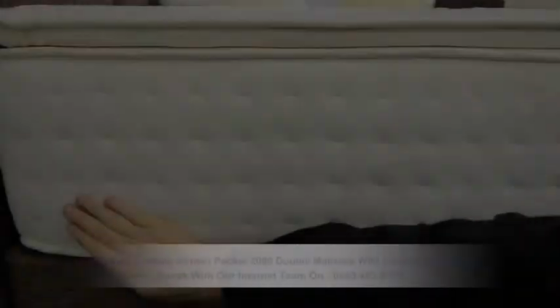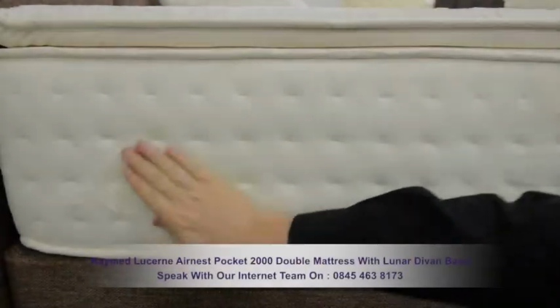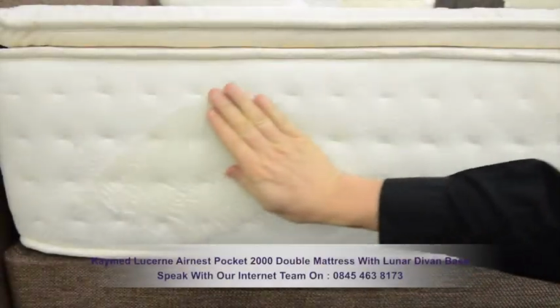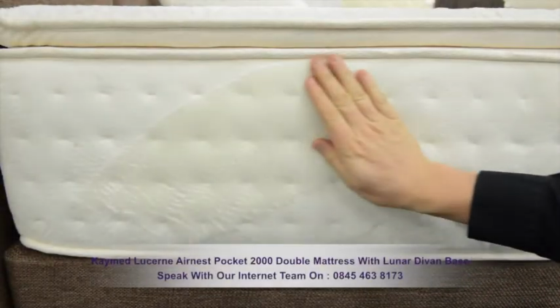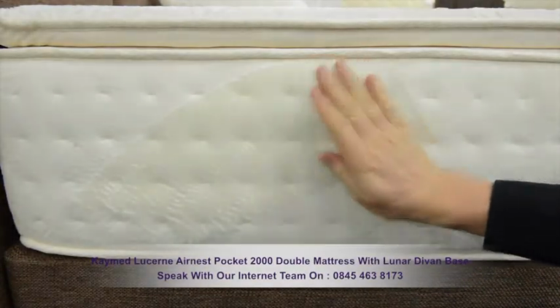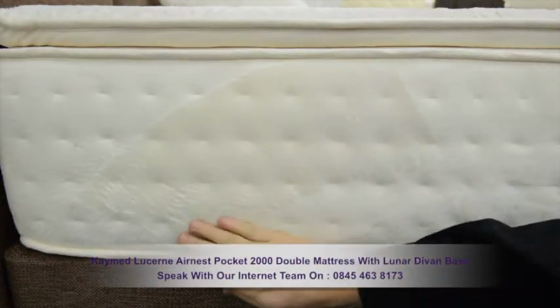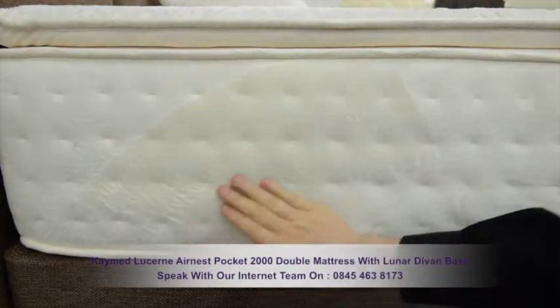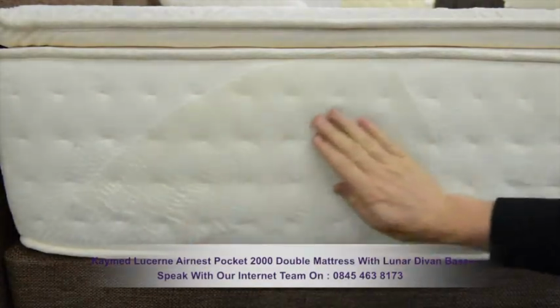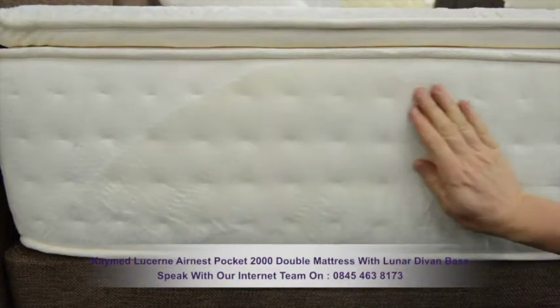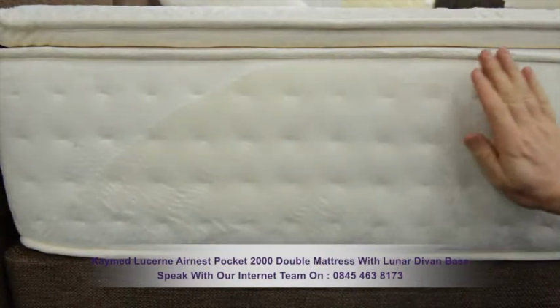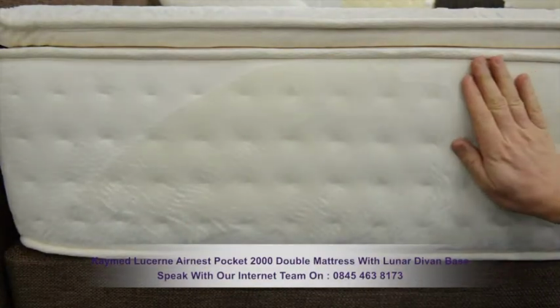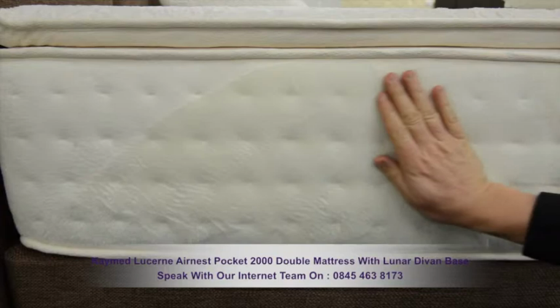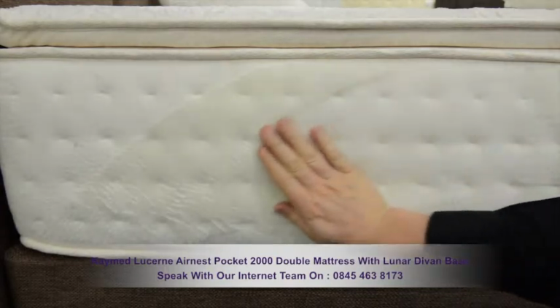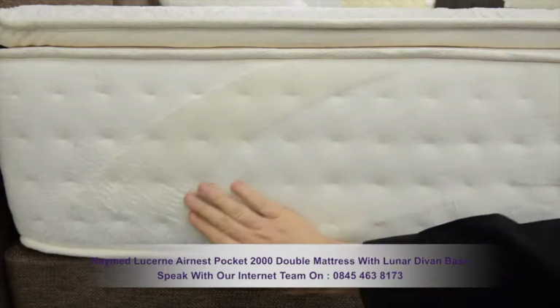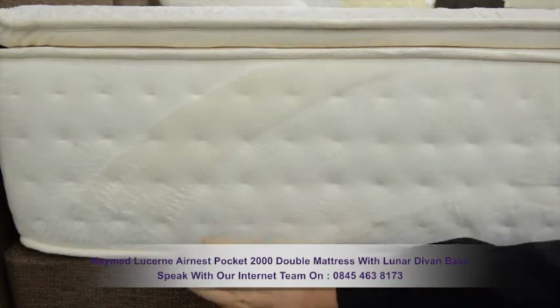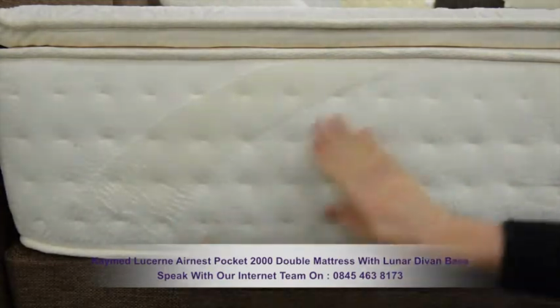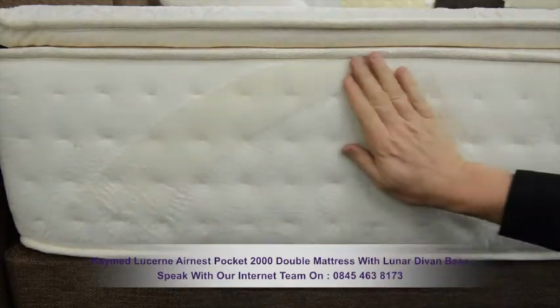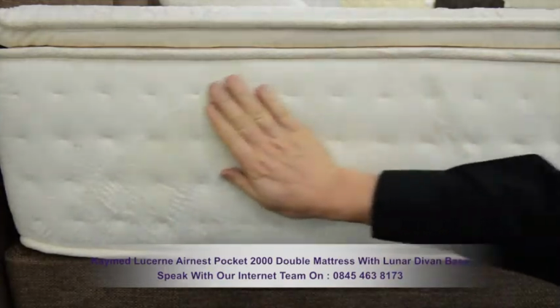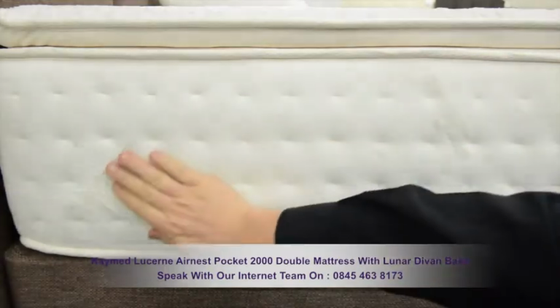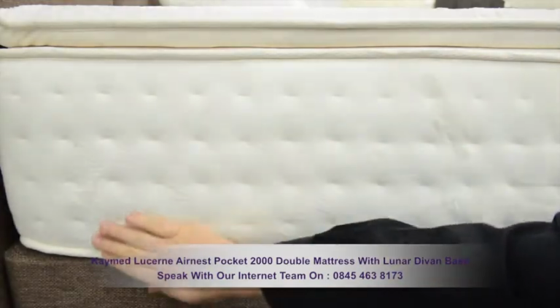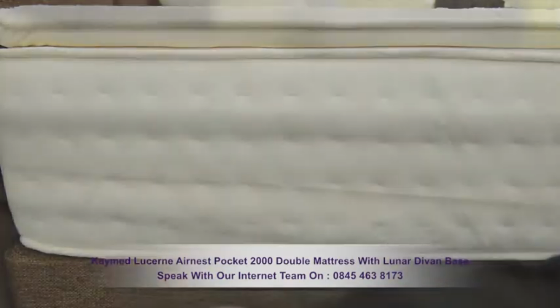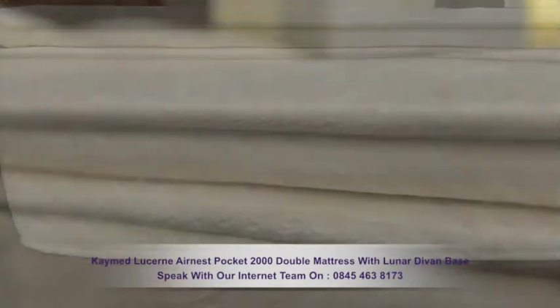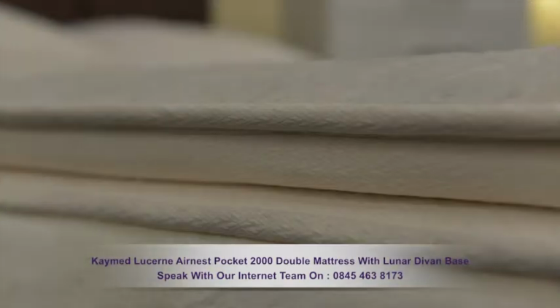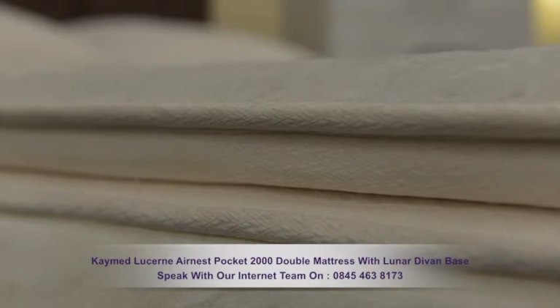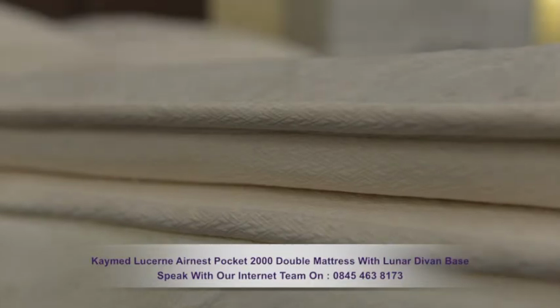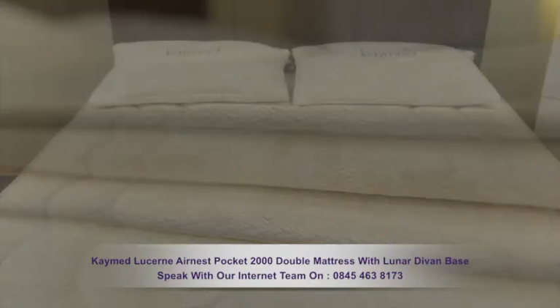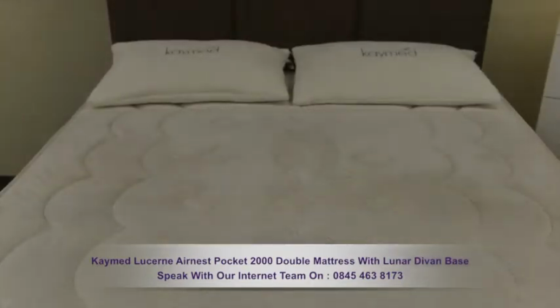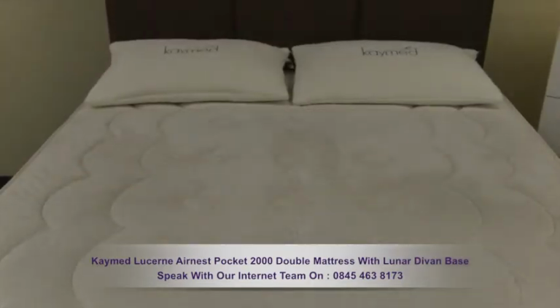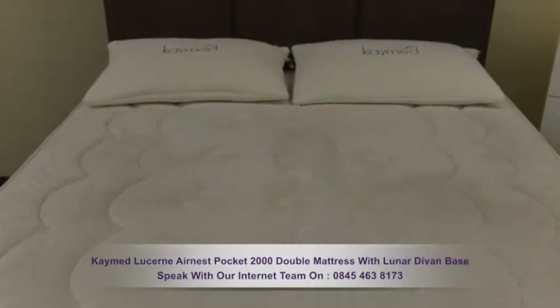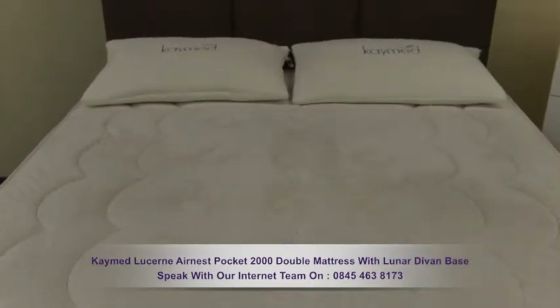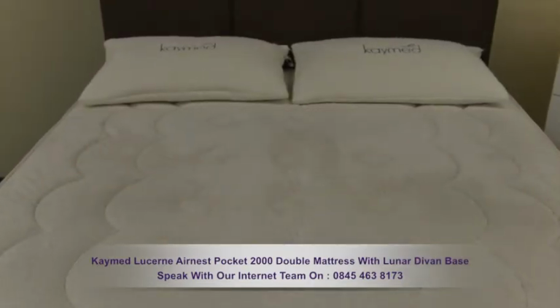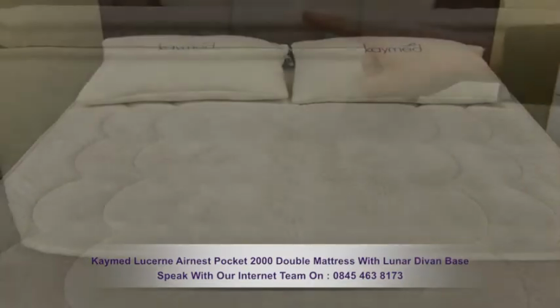This mattress has a luxurious micro-quilted, super soft teddy bear feel. It benefits from a 6mm airflow nest which maximises airflow for complete temperature regulation.